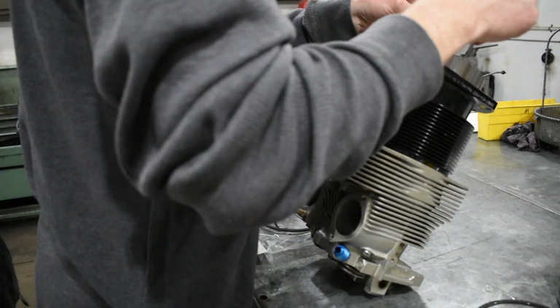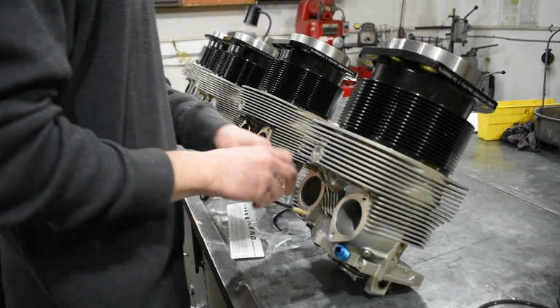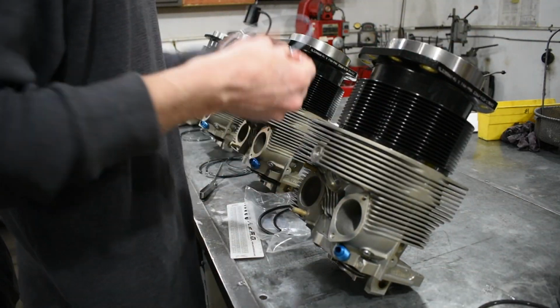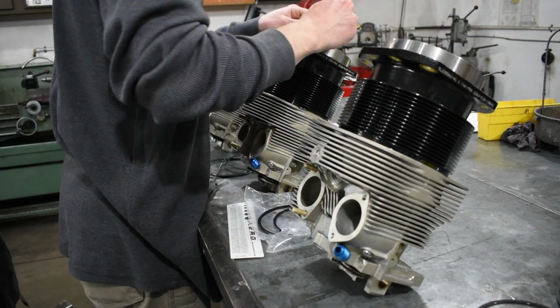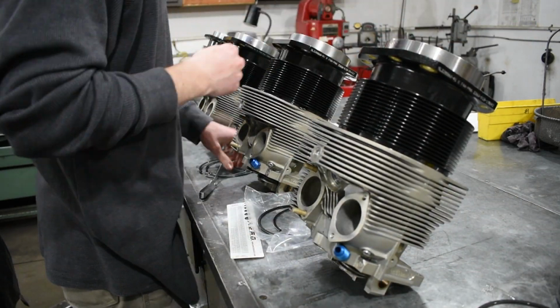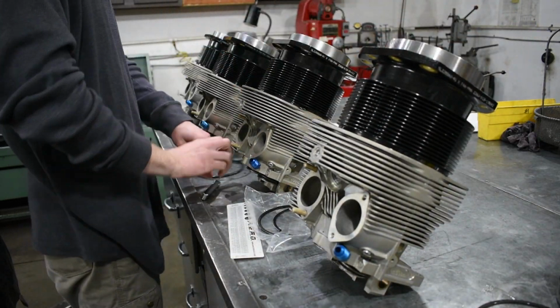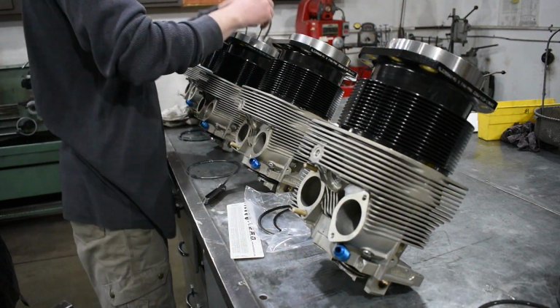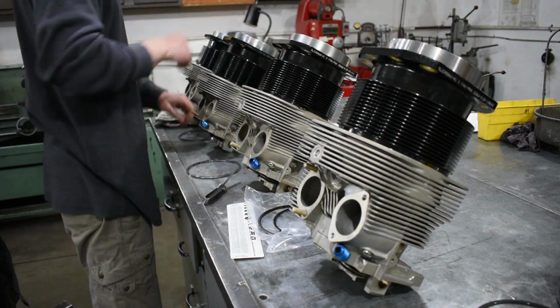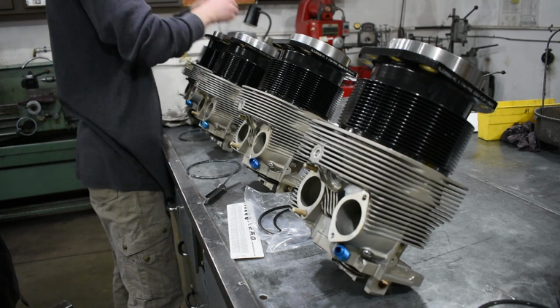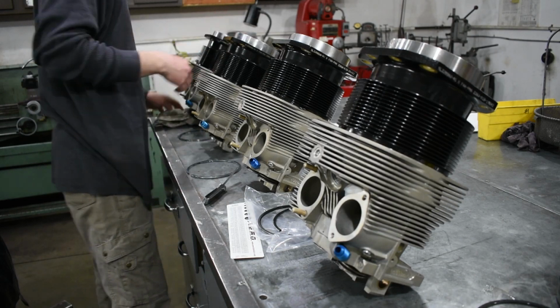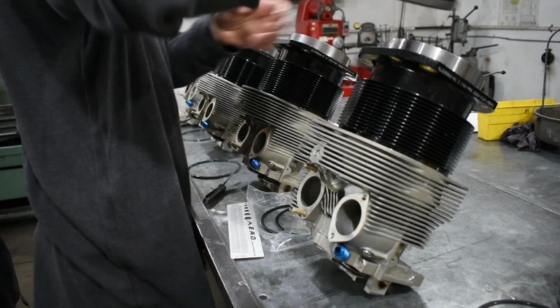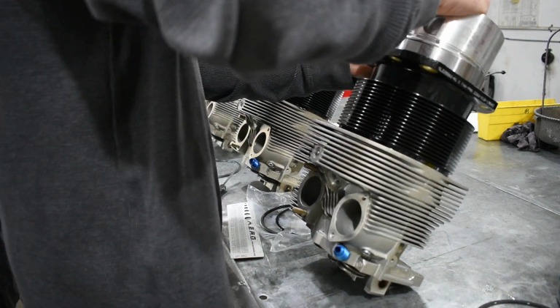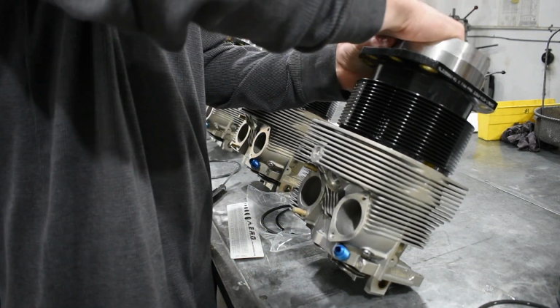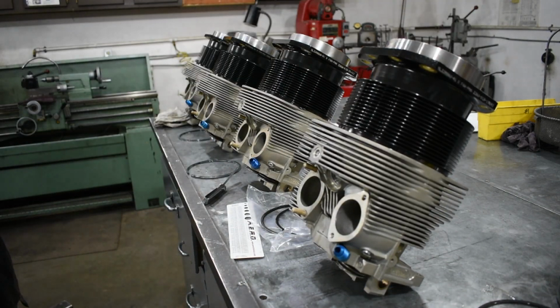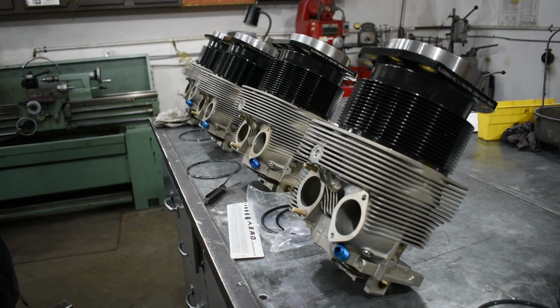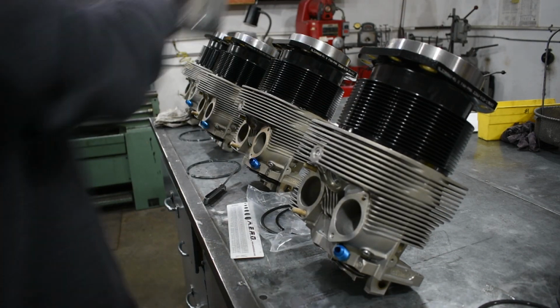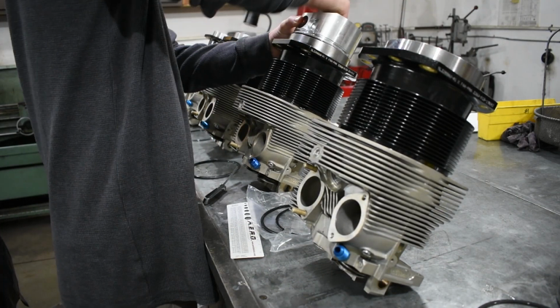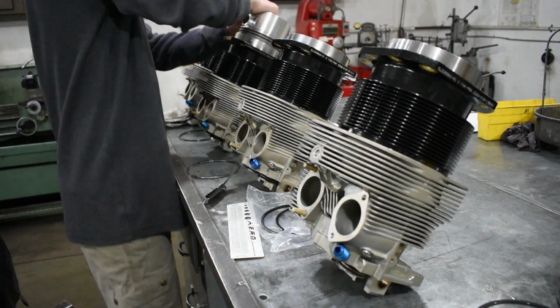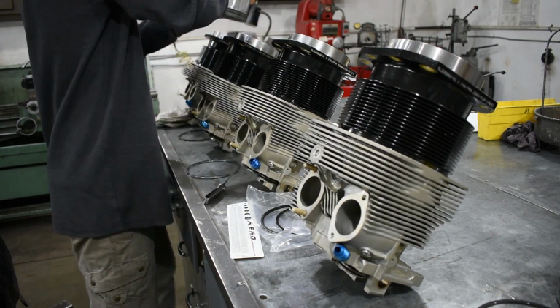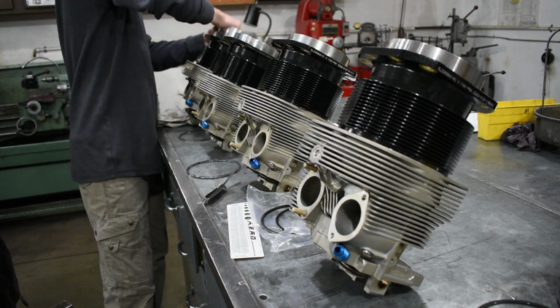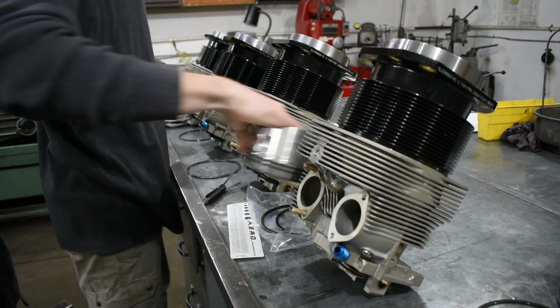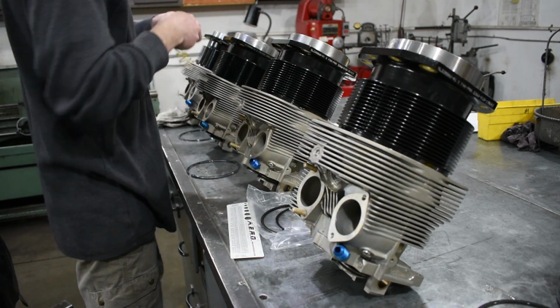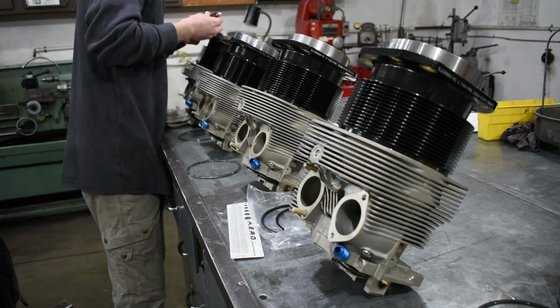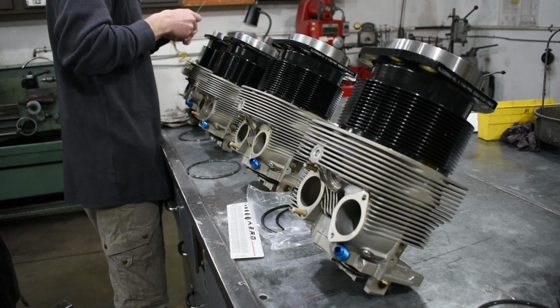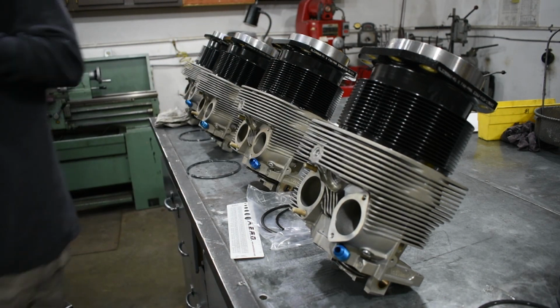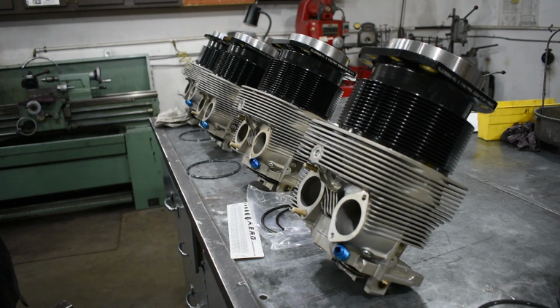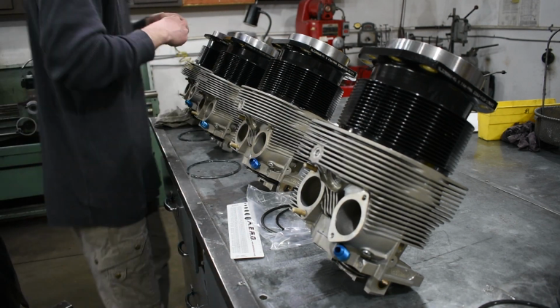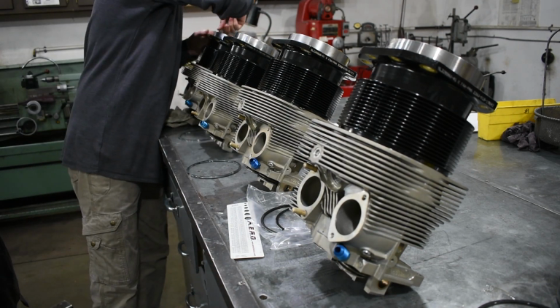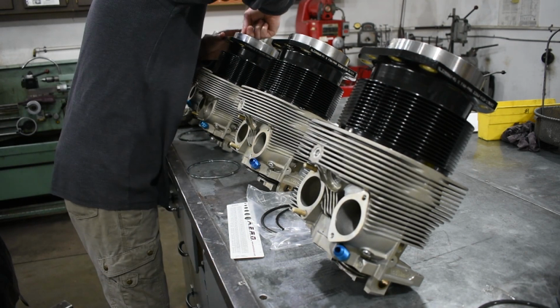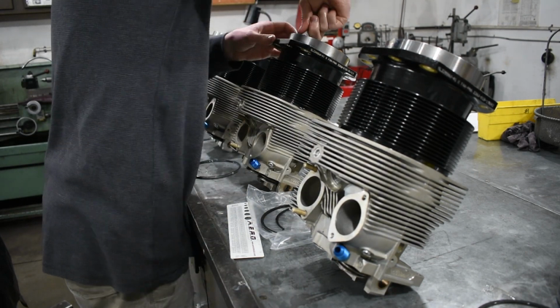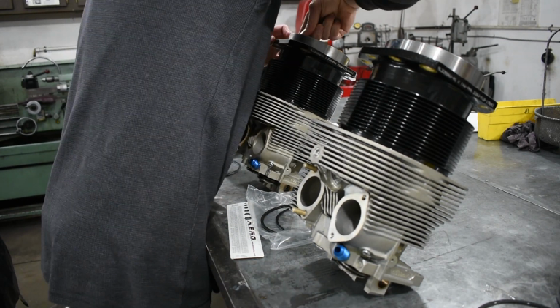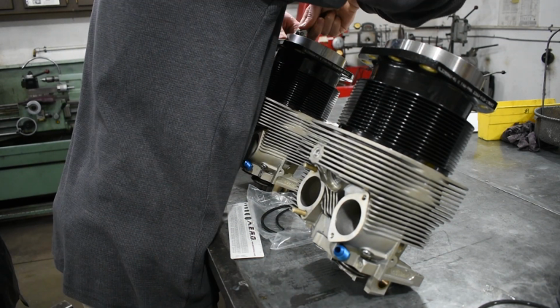Now that we have all our top compression ring gaps within the top of piston ring limits, we need to repeat the process for our second compression ring. The second compression ring requires the same ring gap of 45 to 55 thousandths and seven and a half thousandths at the top of ring travel.